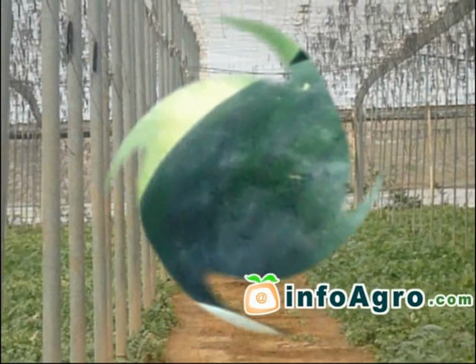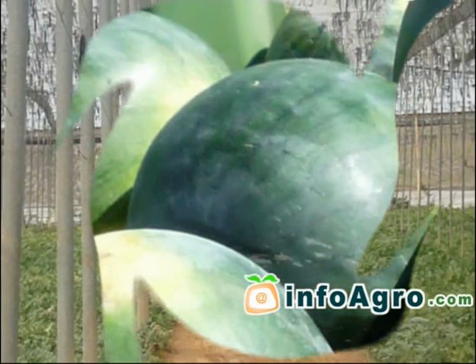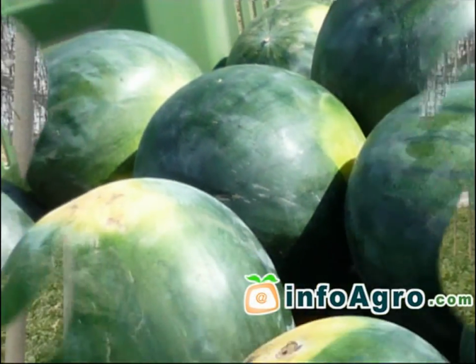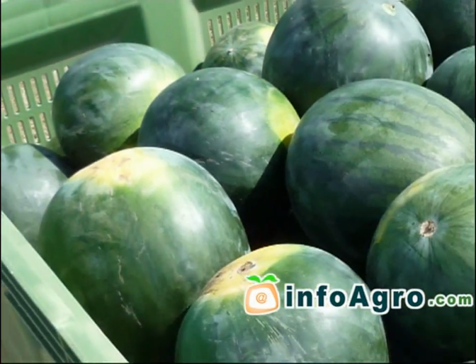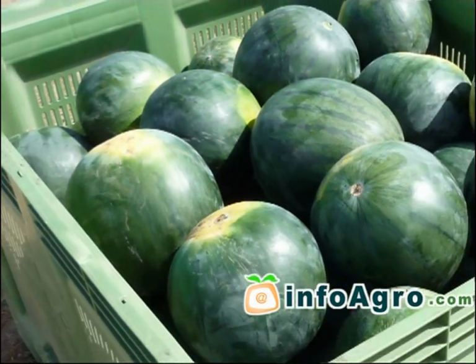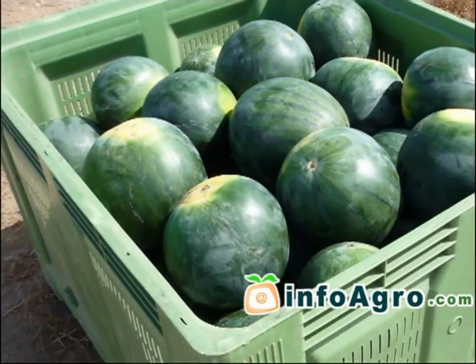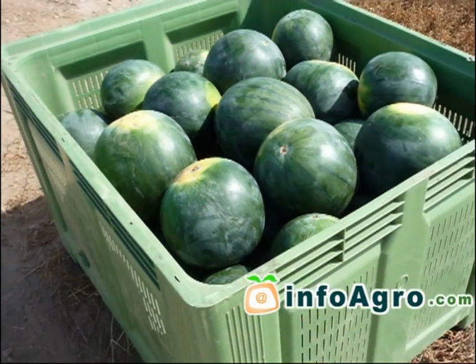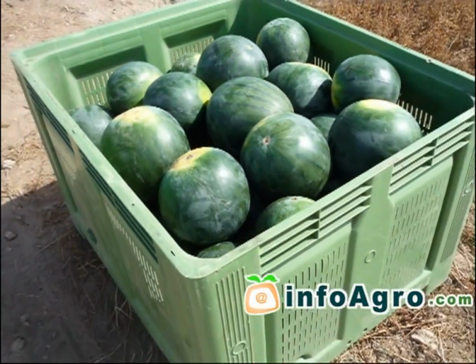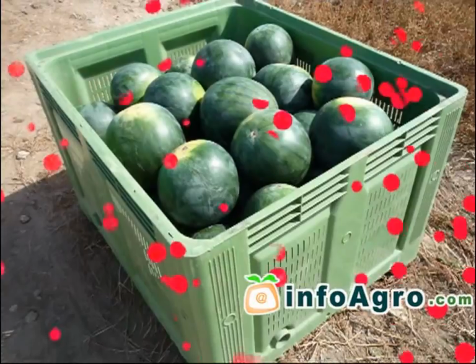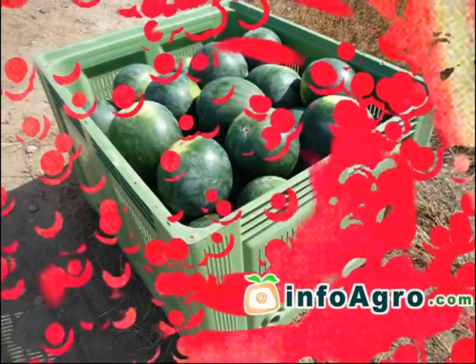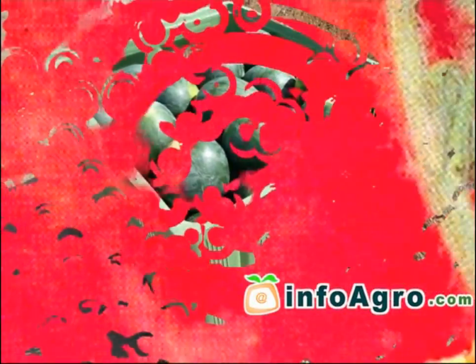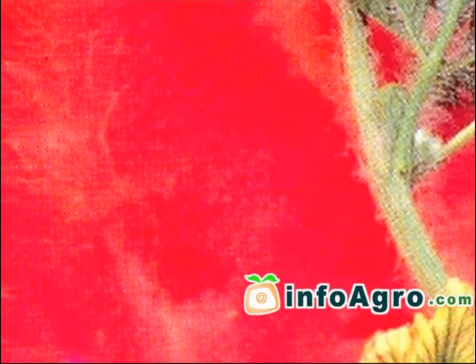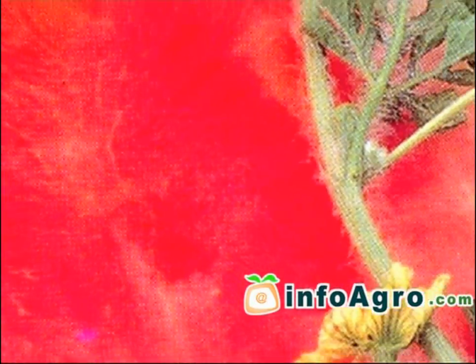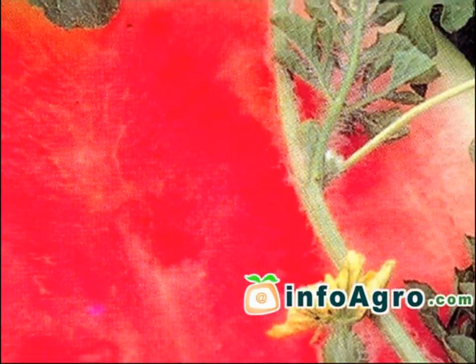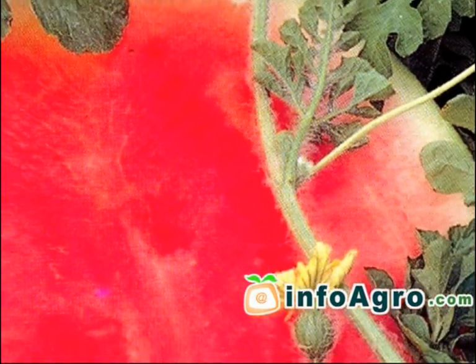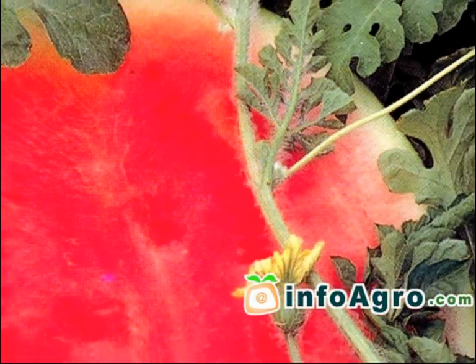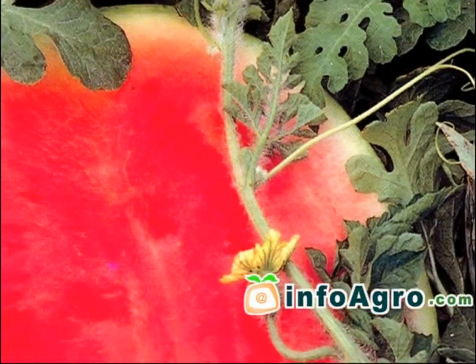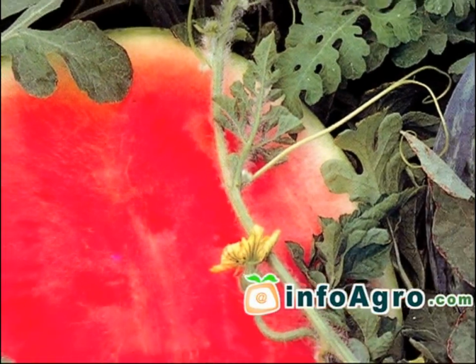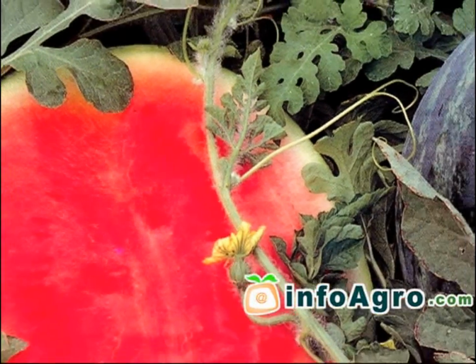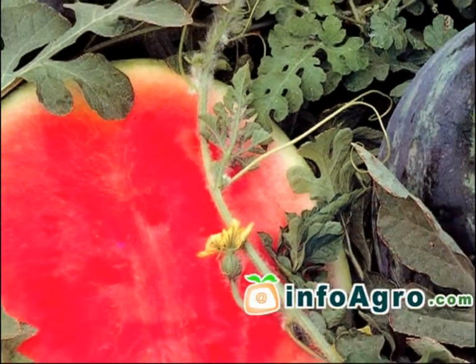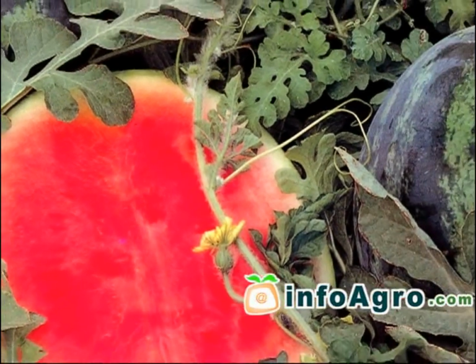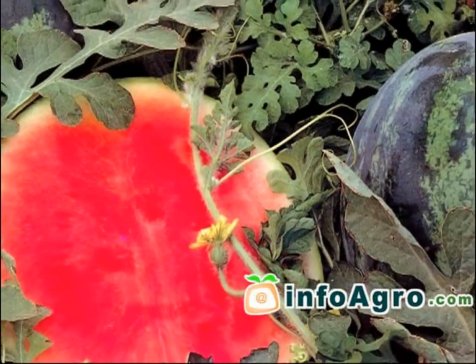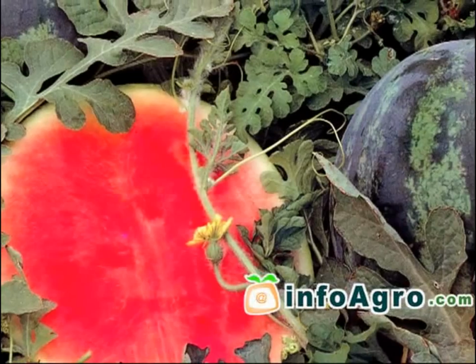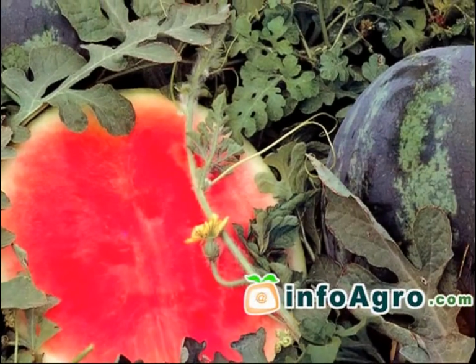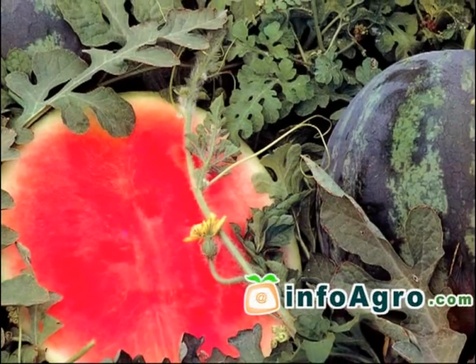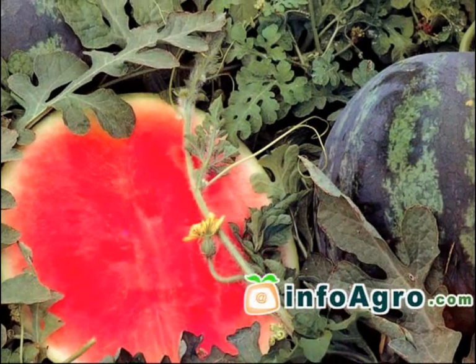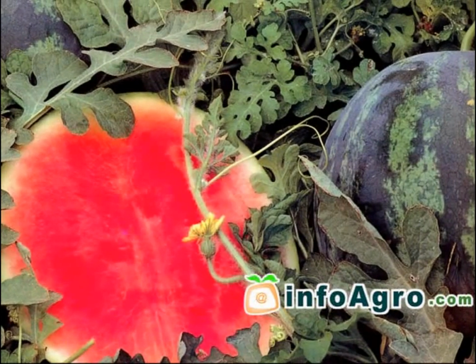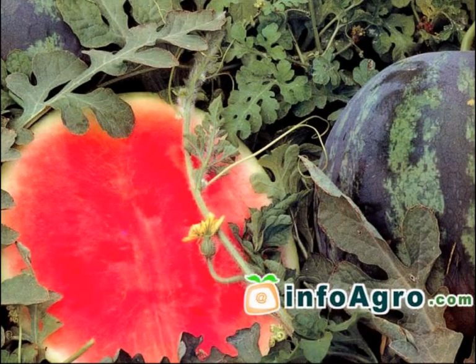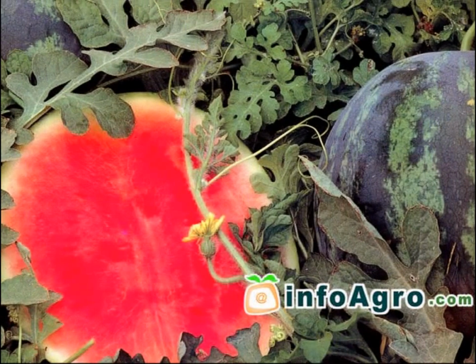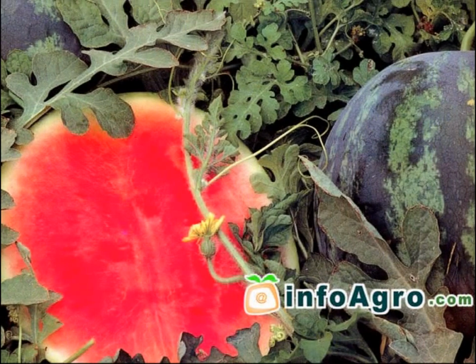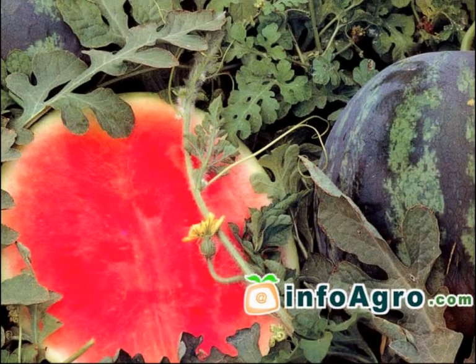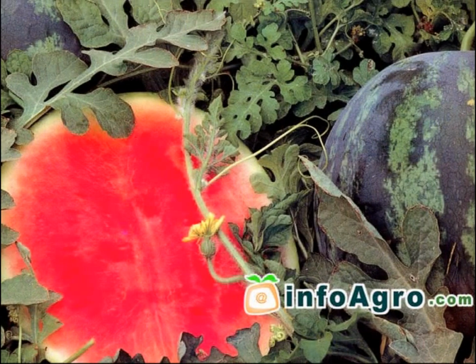The watermelon is a large berry with a fleshy placenta and a brittle rind. It is generally smooth, coloured and can be various shapes and sizes. The pulp is sweet with a colour that goes from light to dark pink.